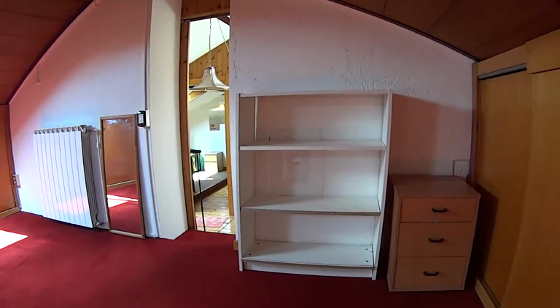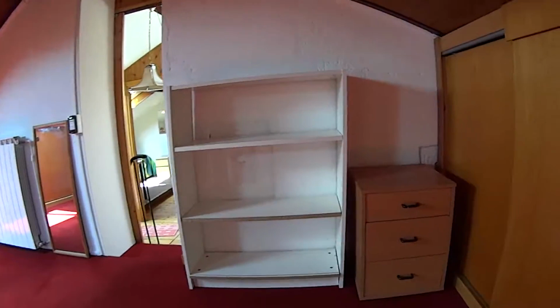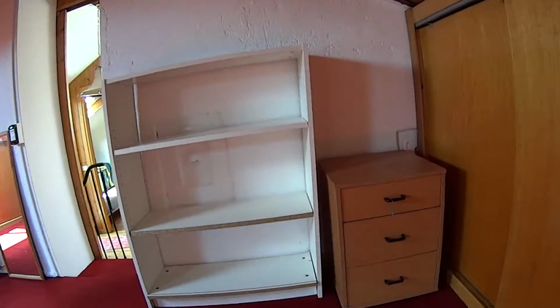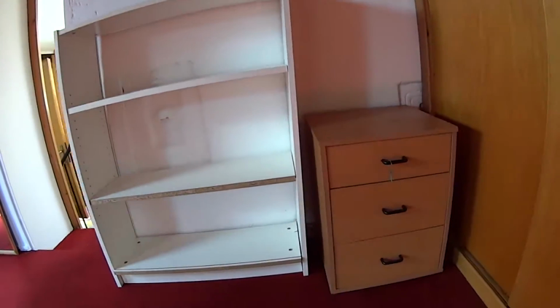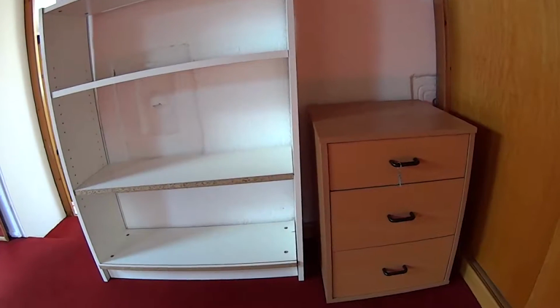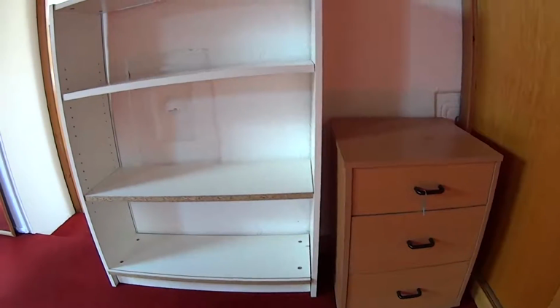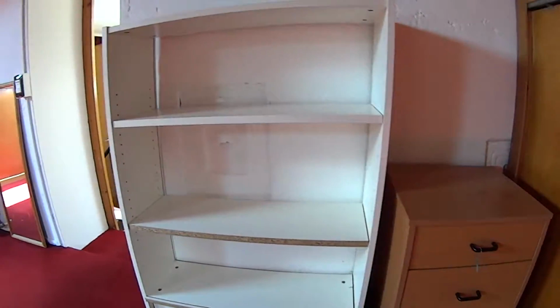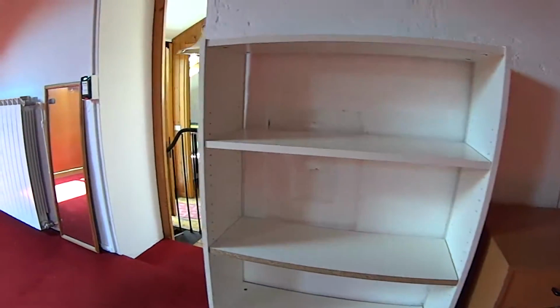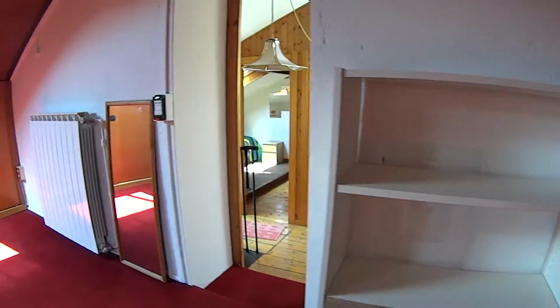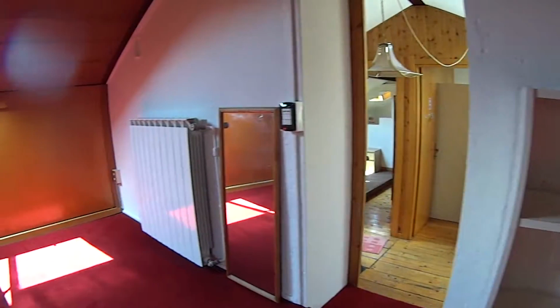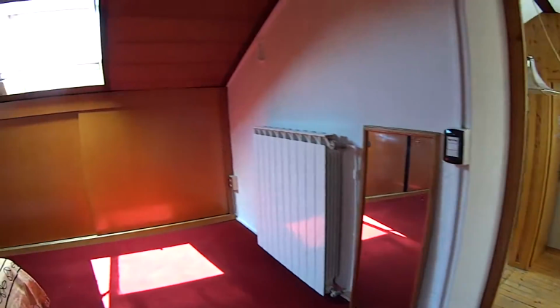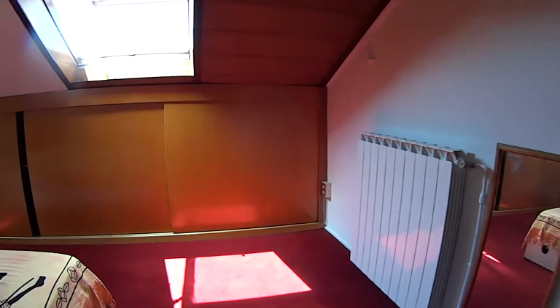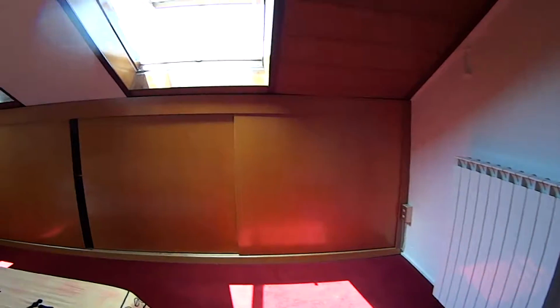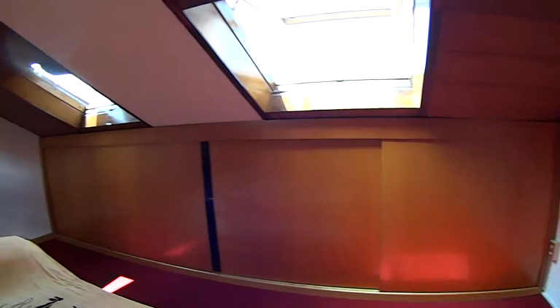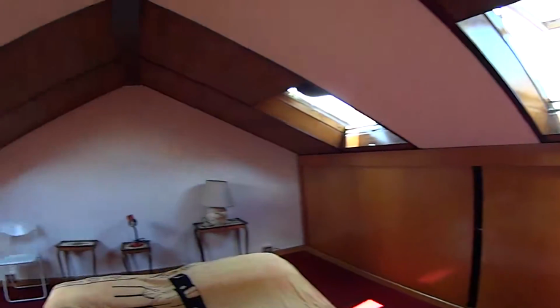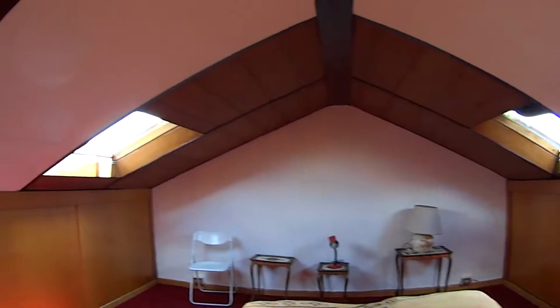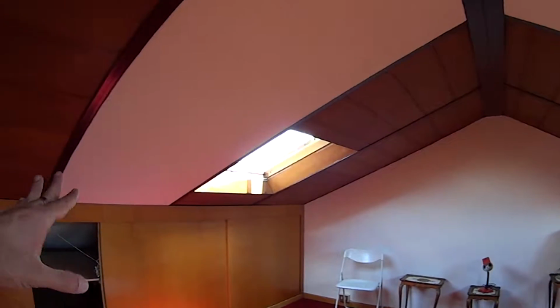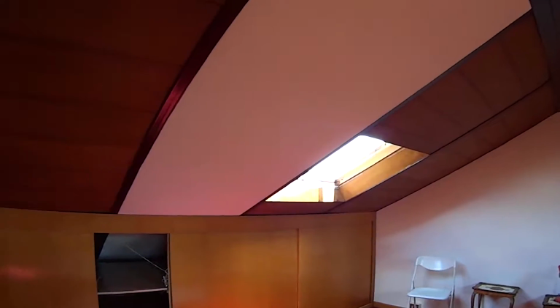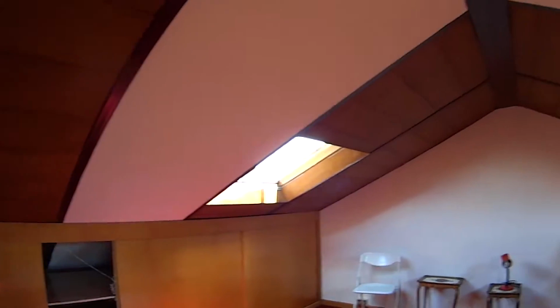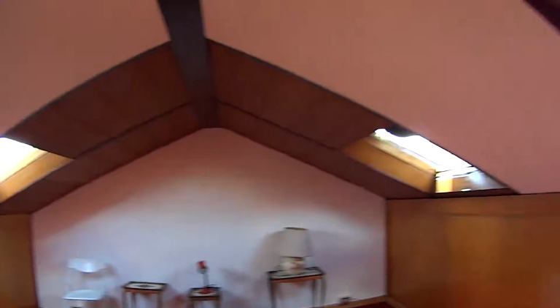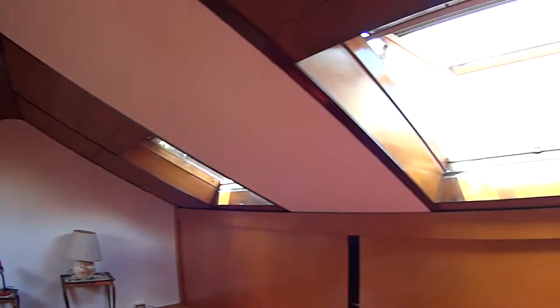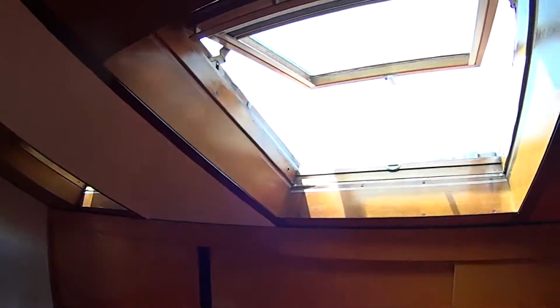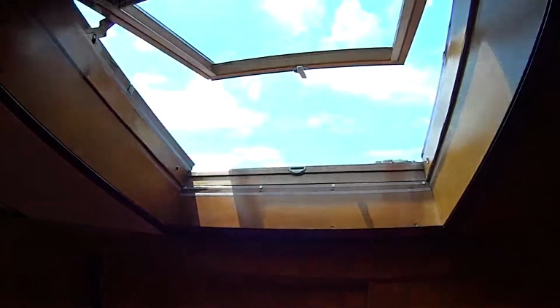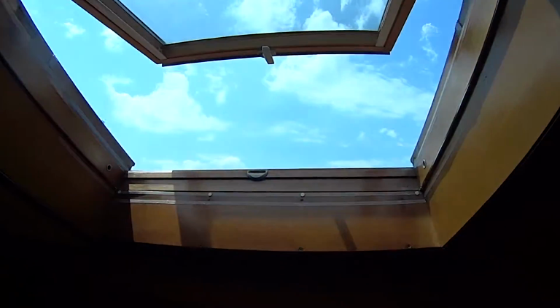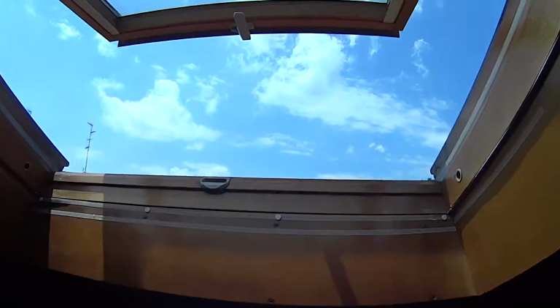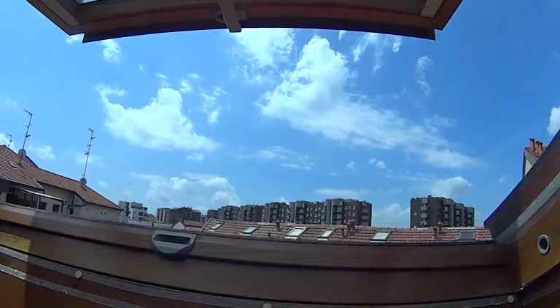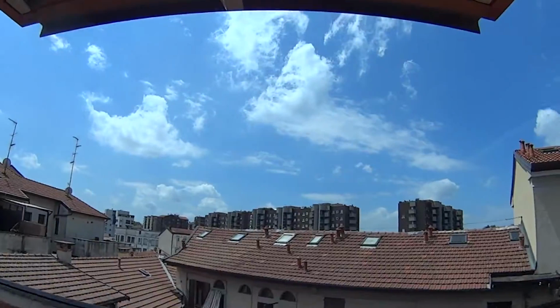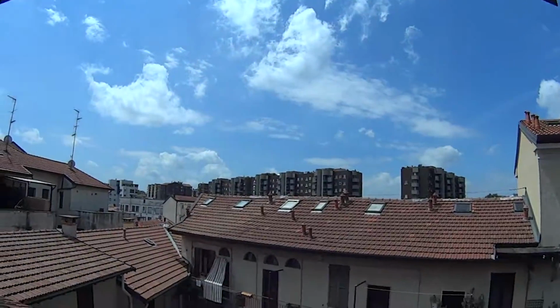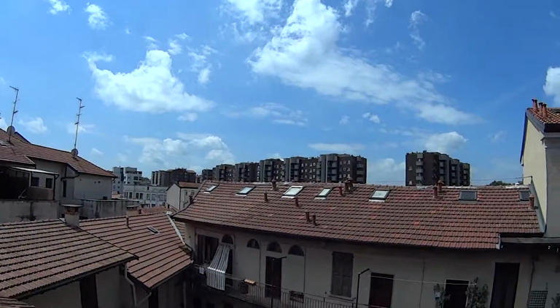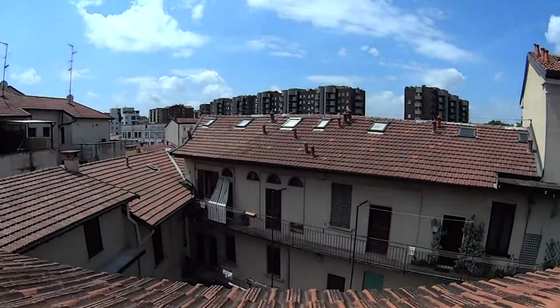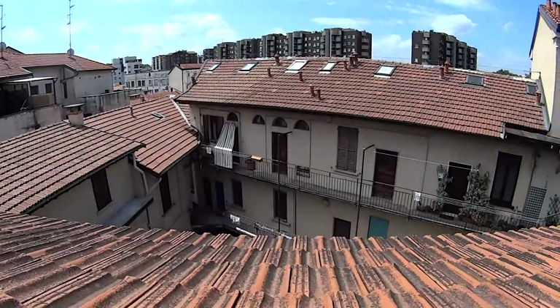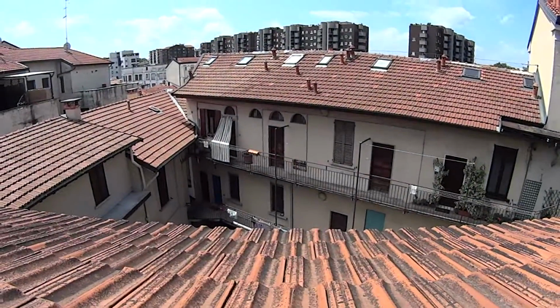In addition we find a bedside table and a few shelves. The left side faces the street, while the other side overlooks the courtyard of the building that we saw before.